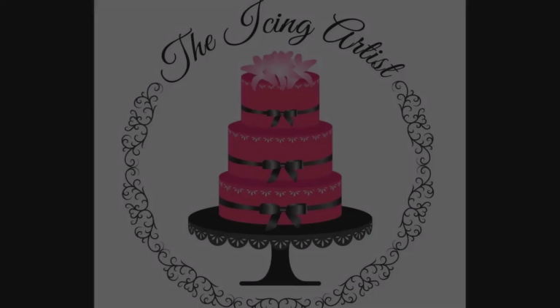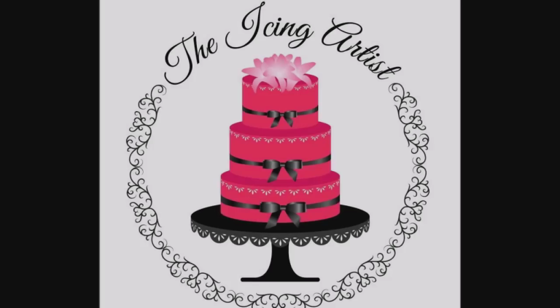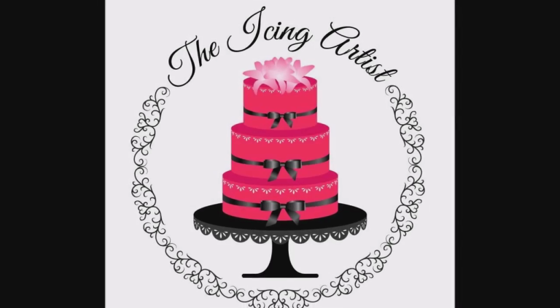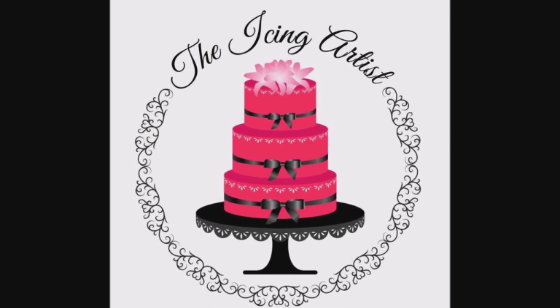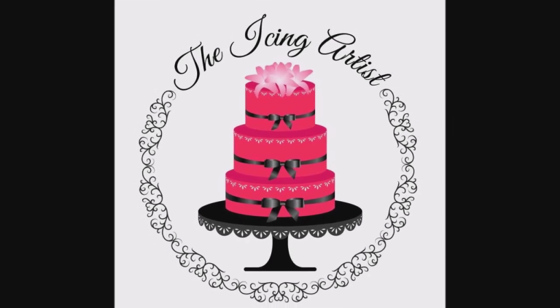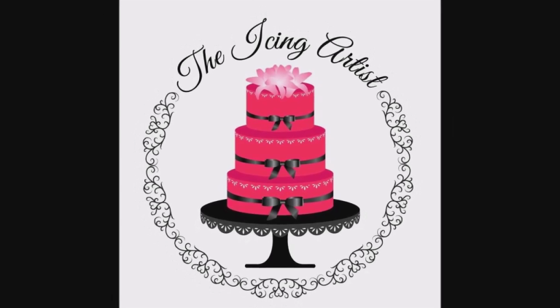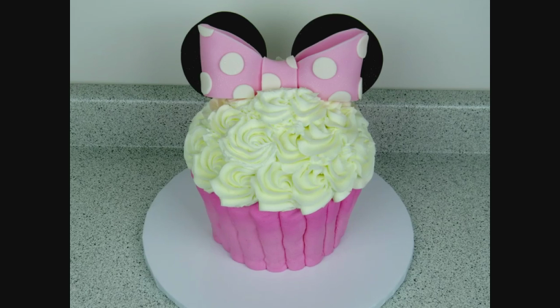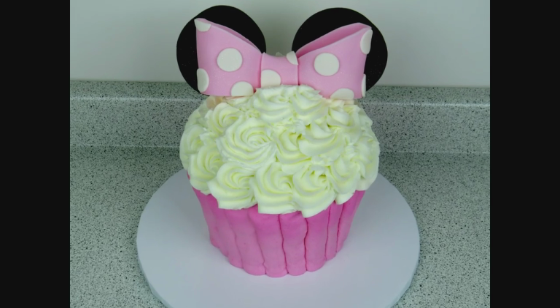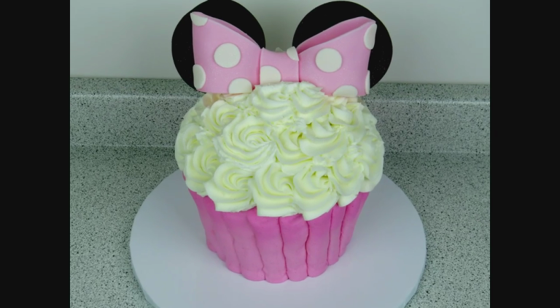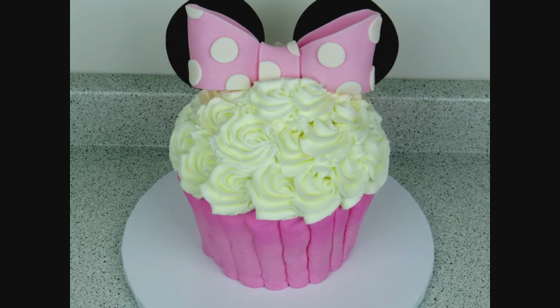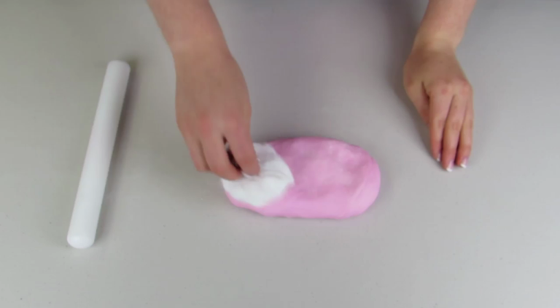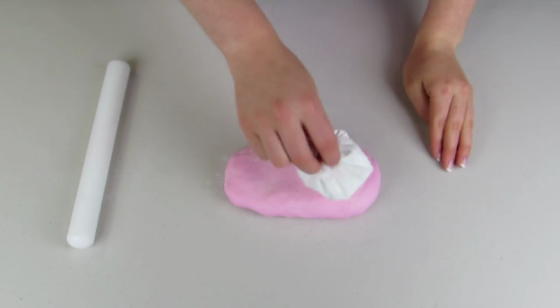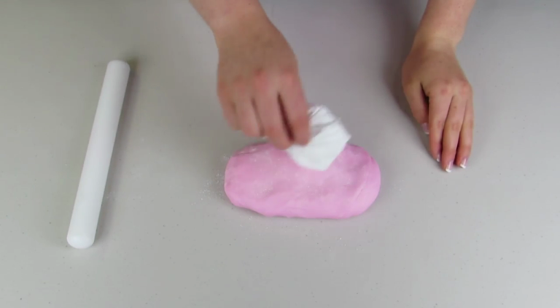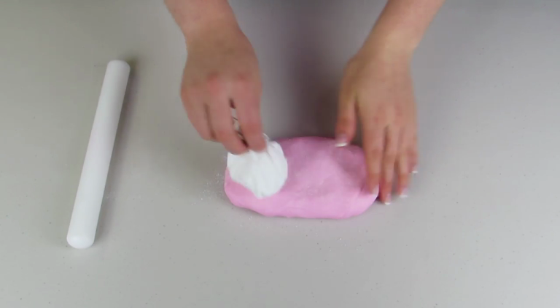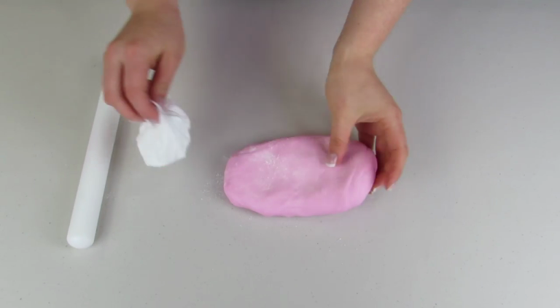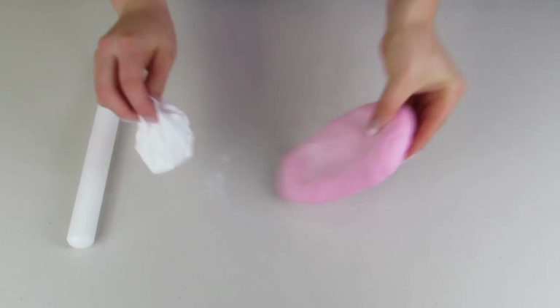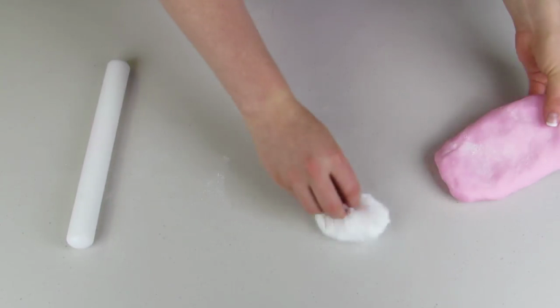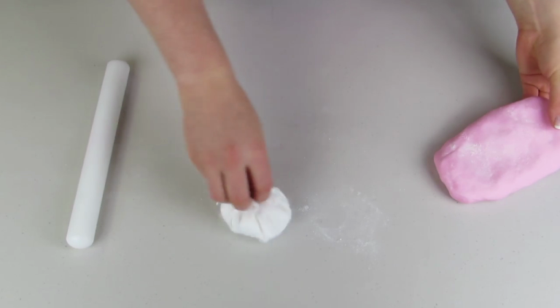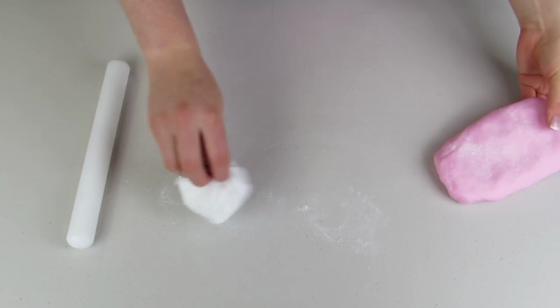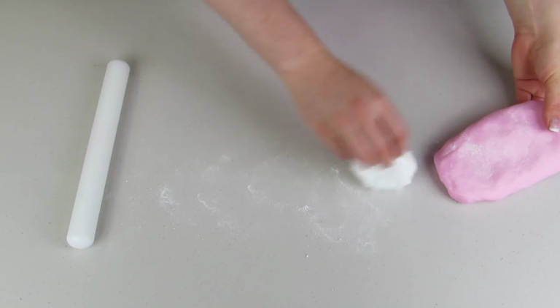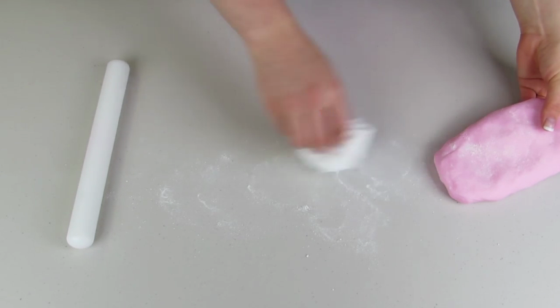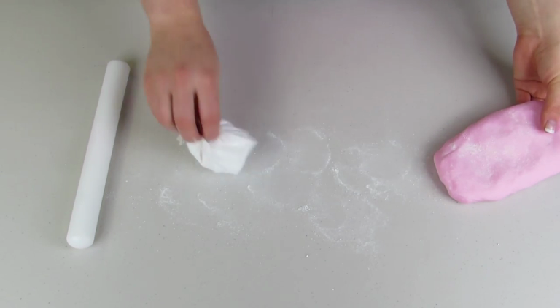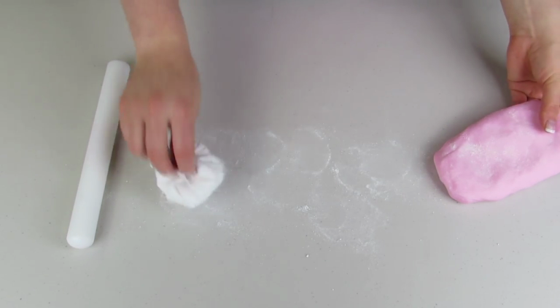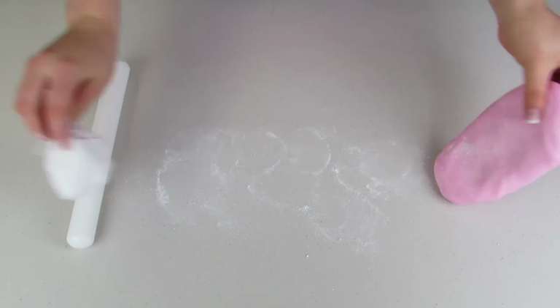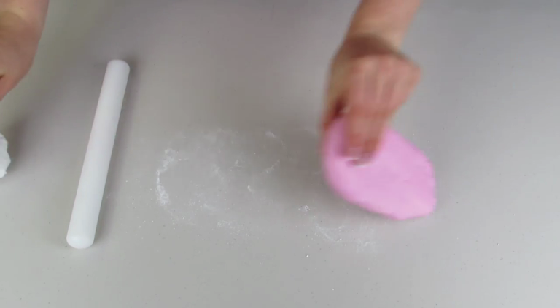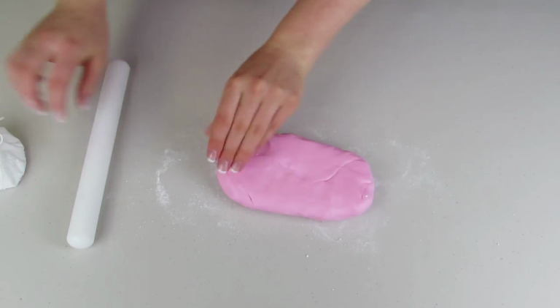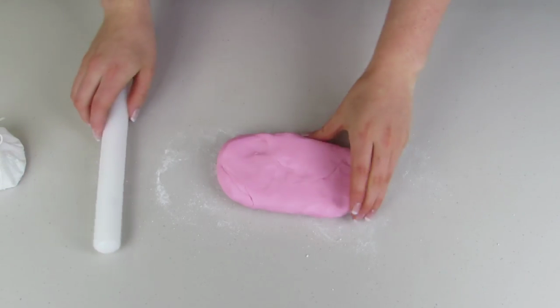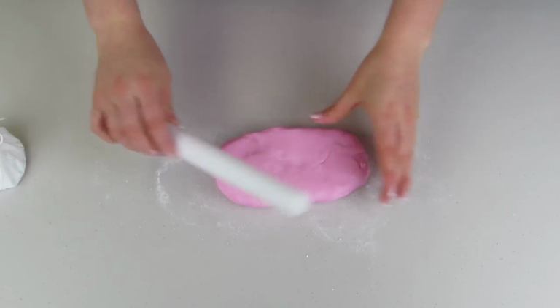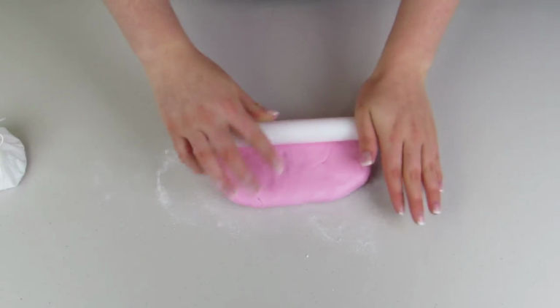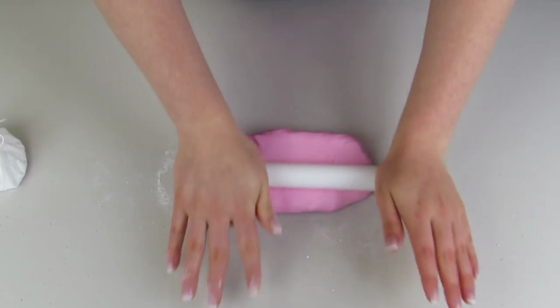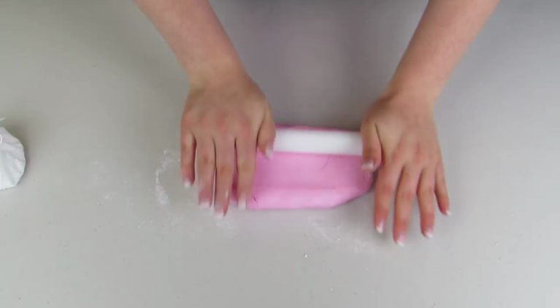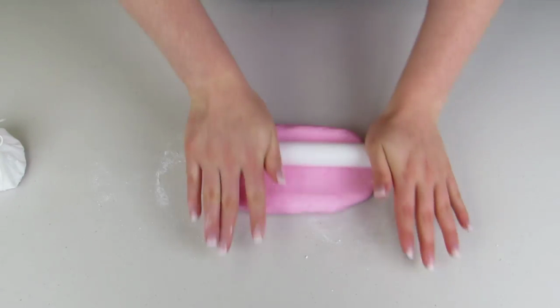Hi guys, my name is Lori and welcome to The Icing Artist. Today we're gonna be doing a giant cupcake kind of Minnie Mouse thing, so first we're gonna start off making her bow. I'm just using some pink fondant.